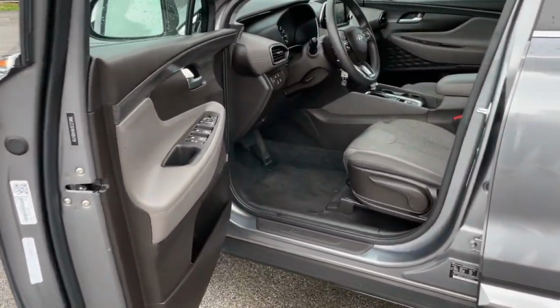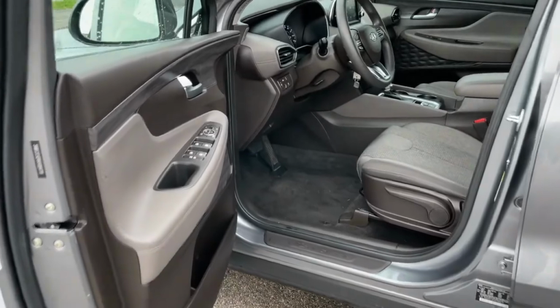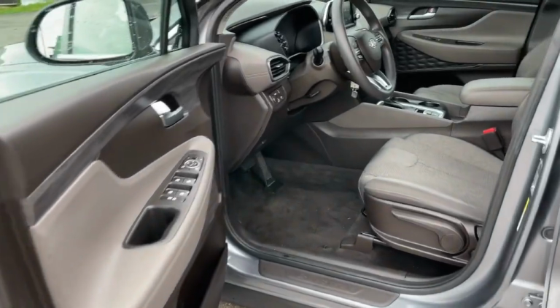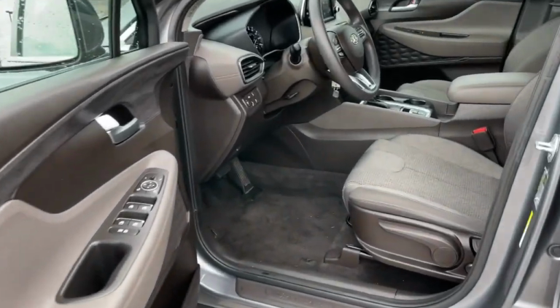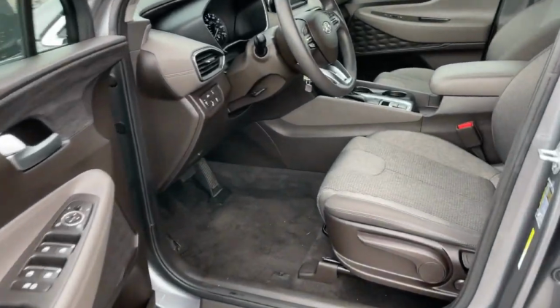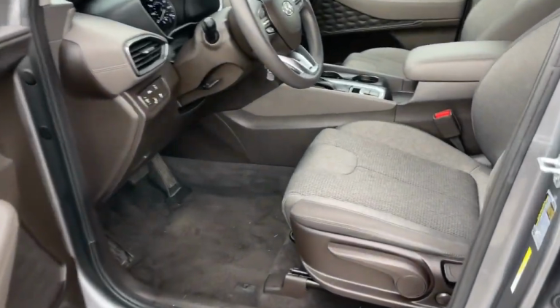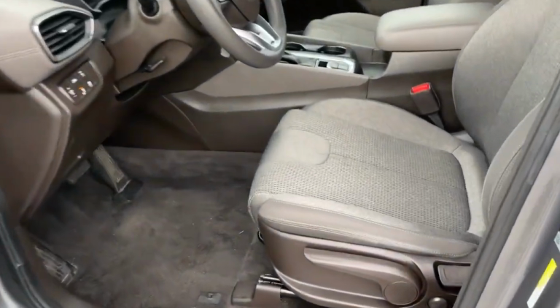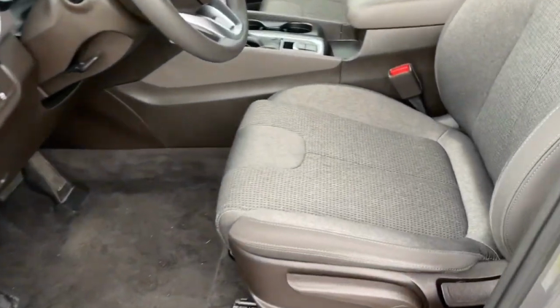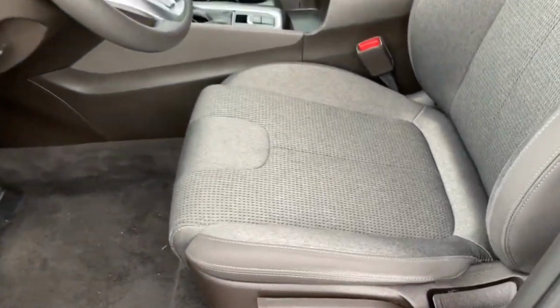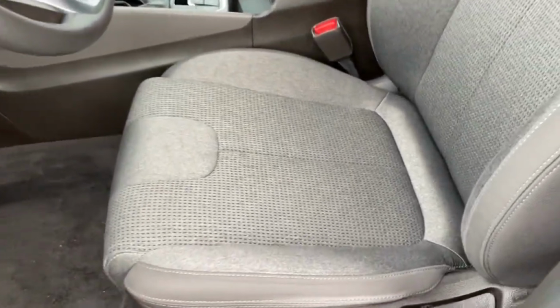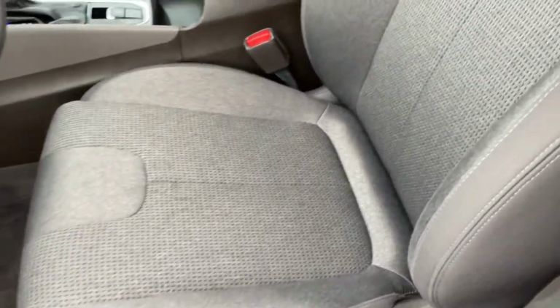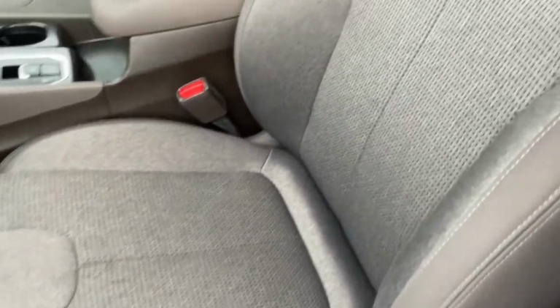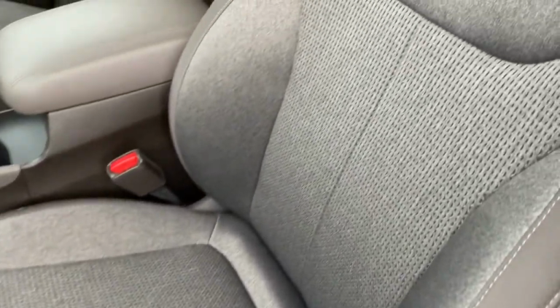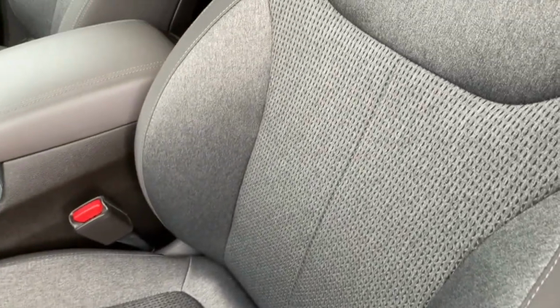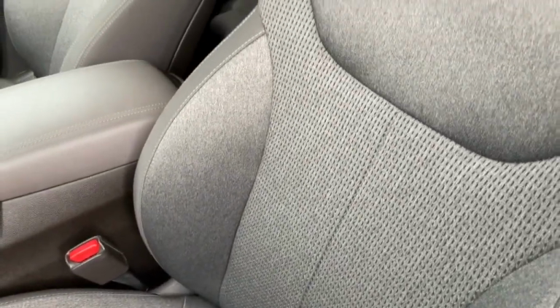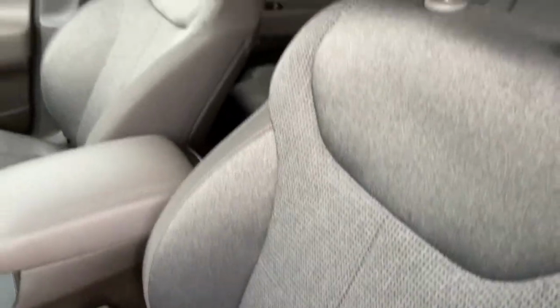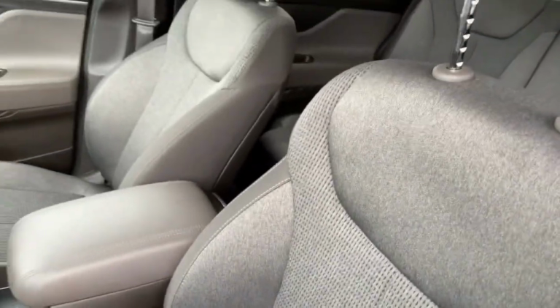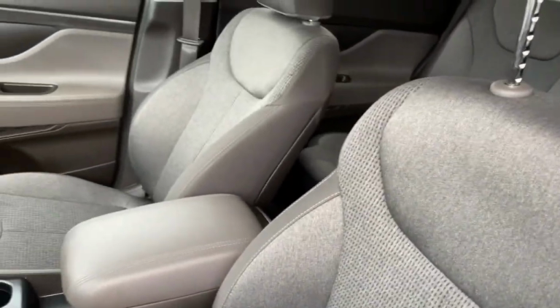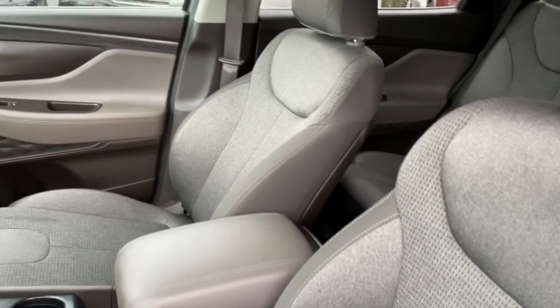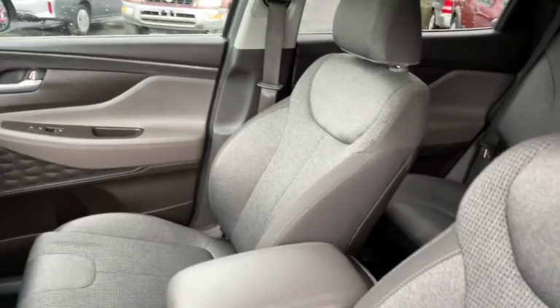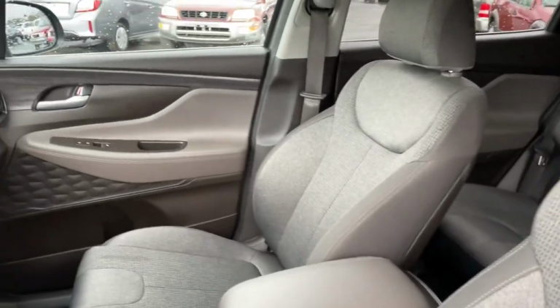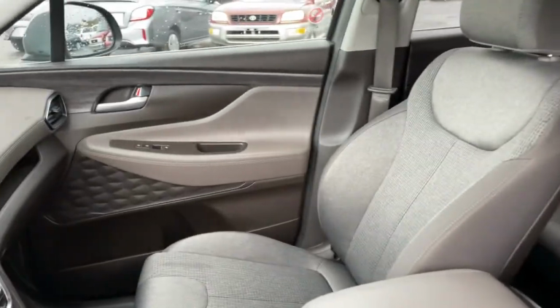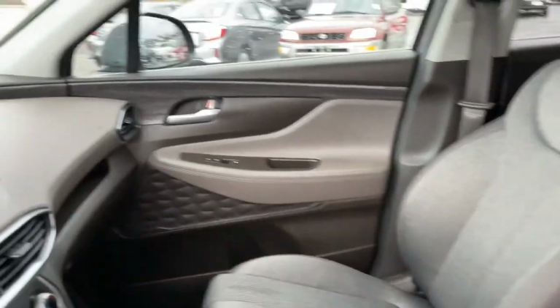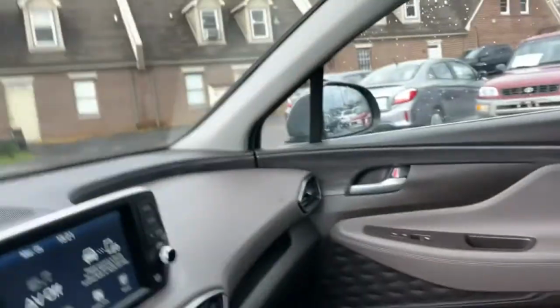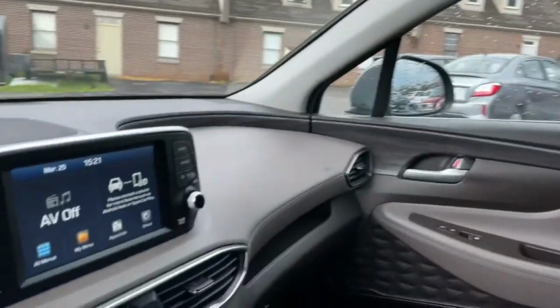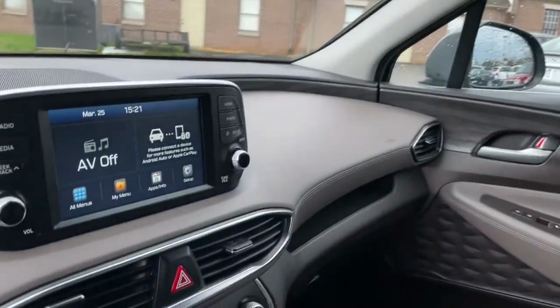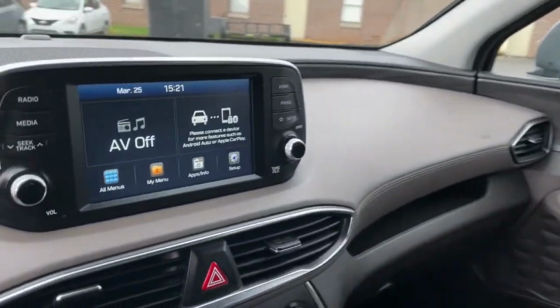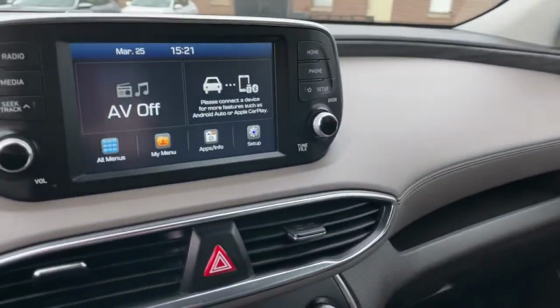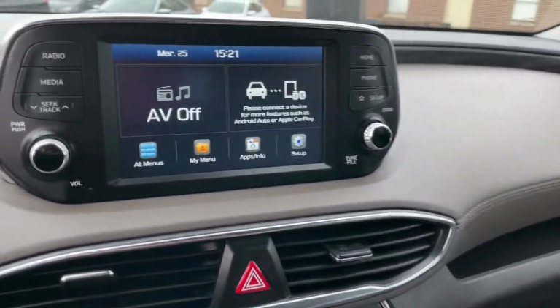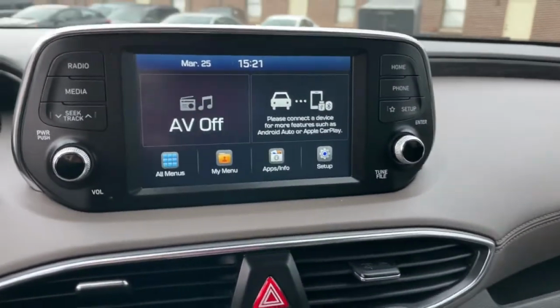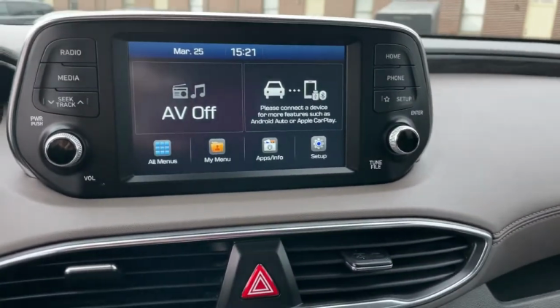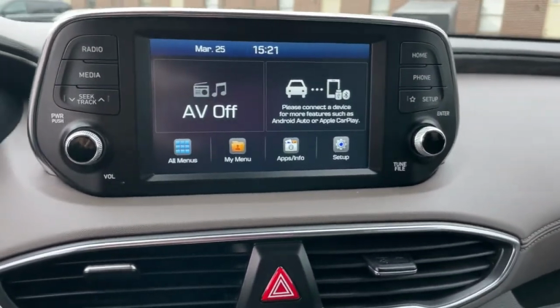Crossover versatility, striking looks, the latest infotainment and safety tech, and a spacious, comfortable cabin are yours in this stylish, family-focused SUV.